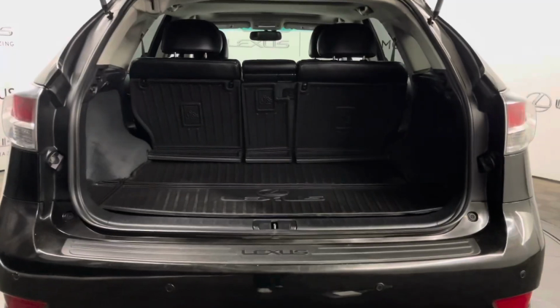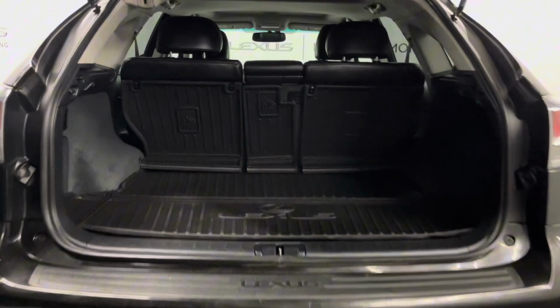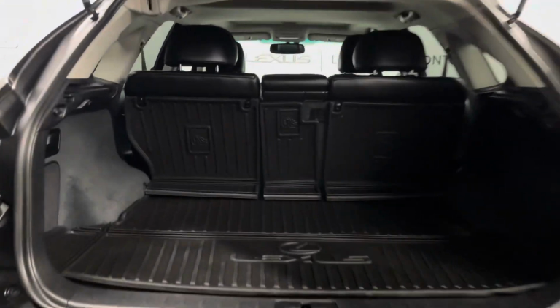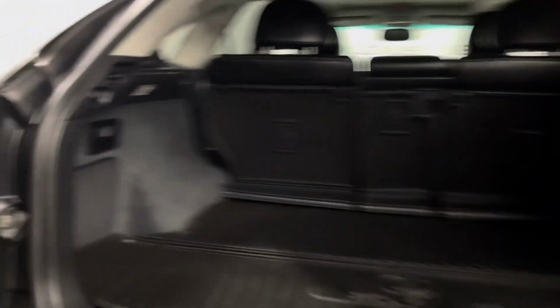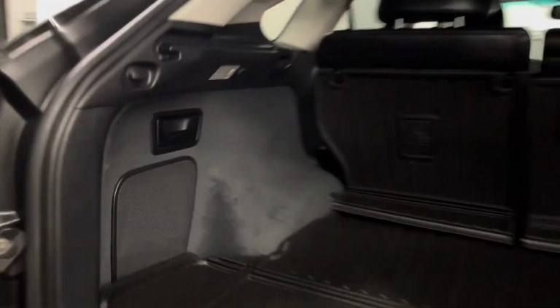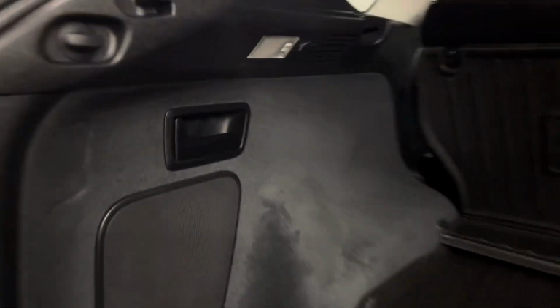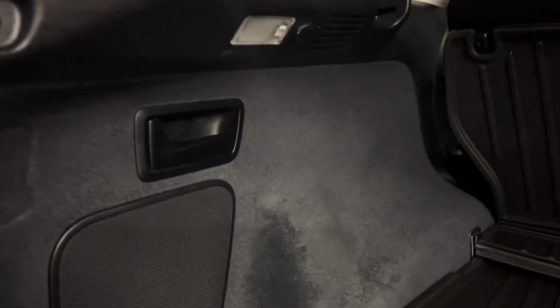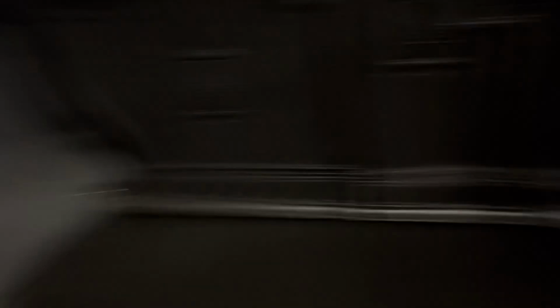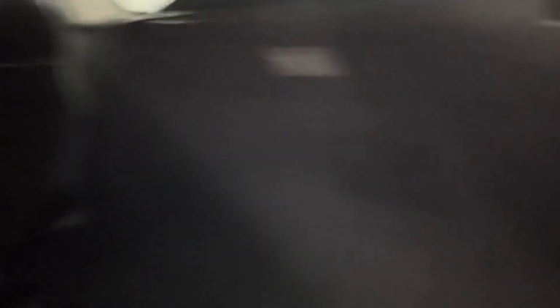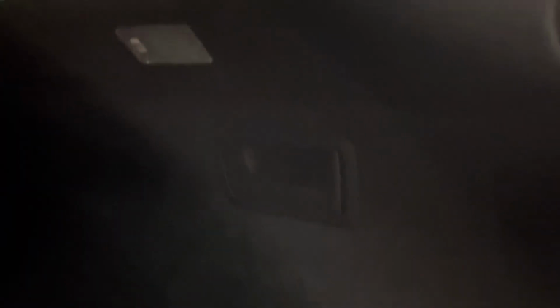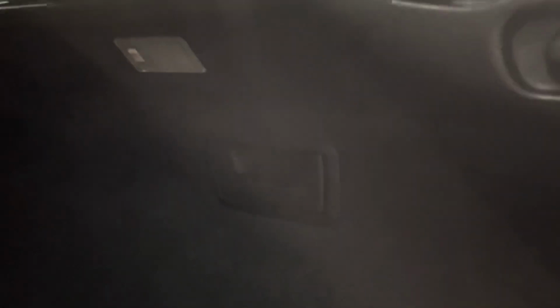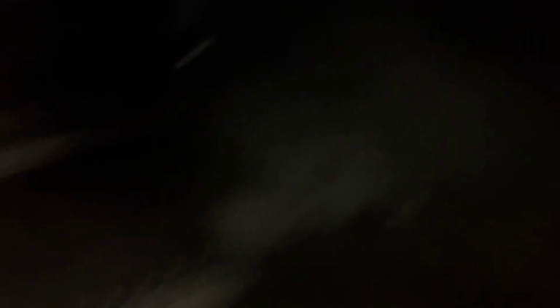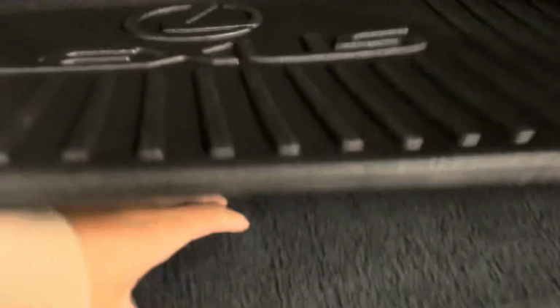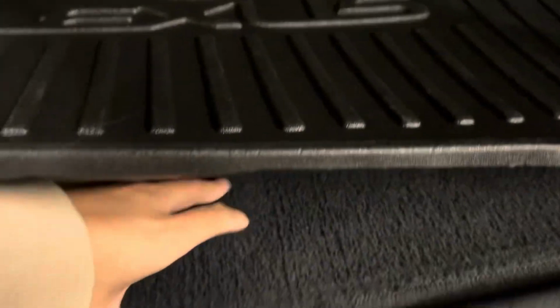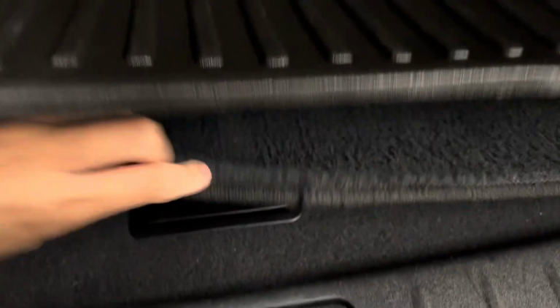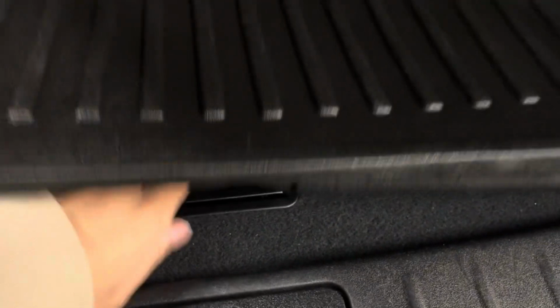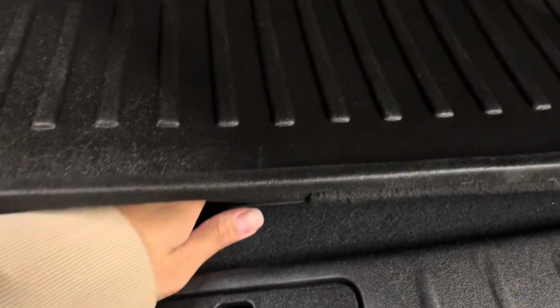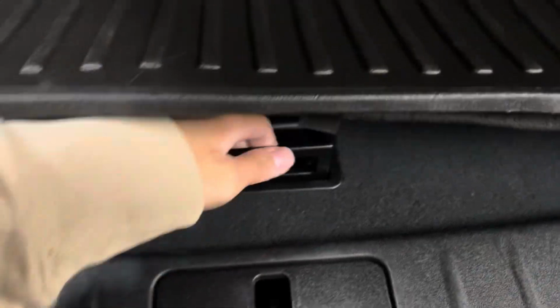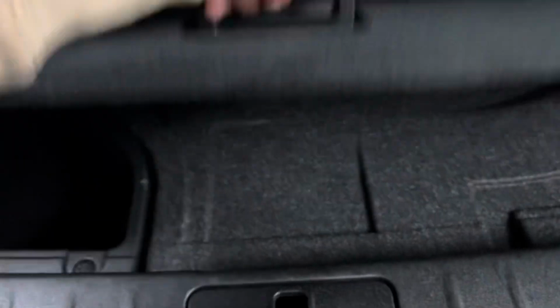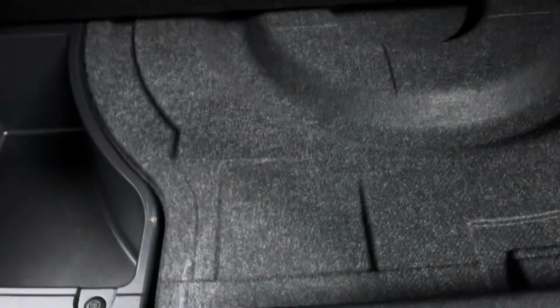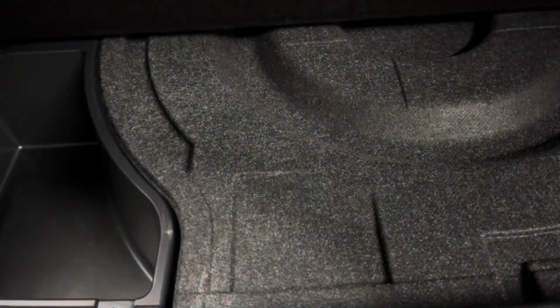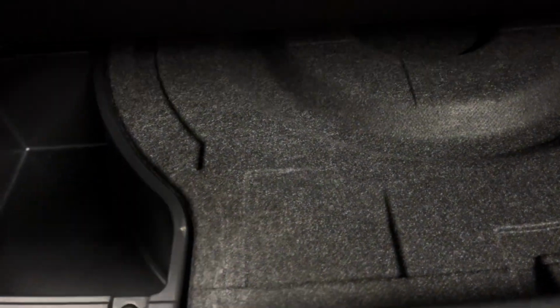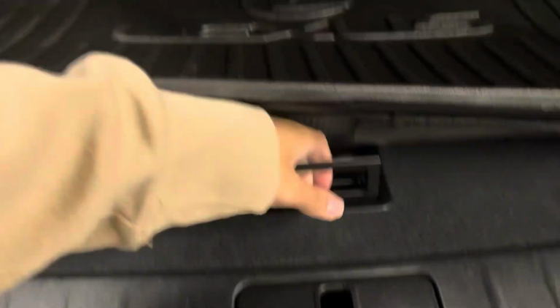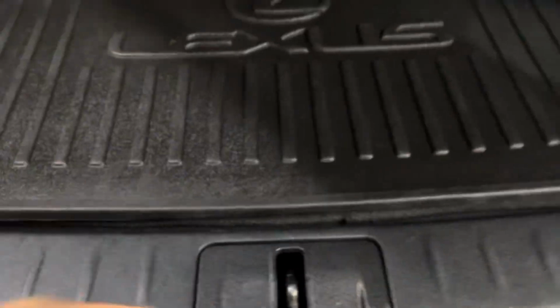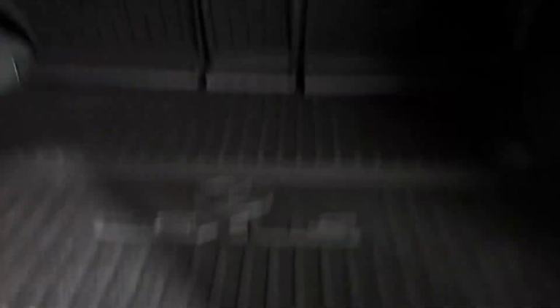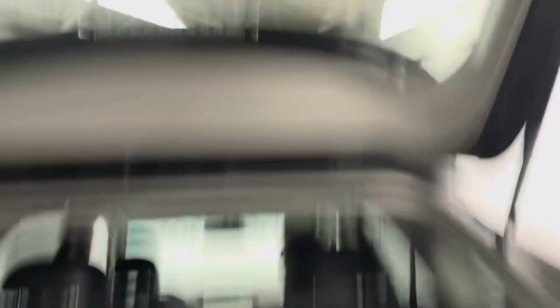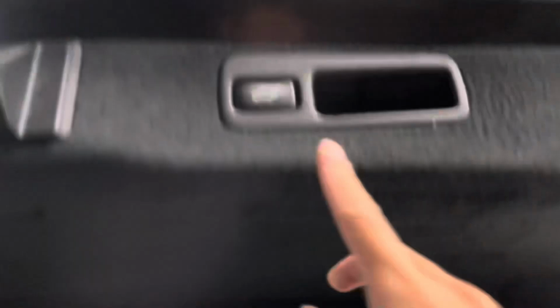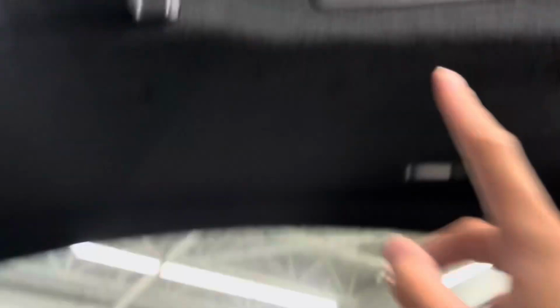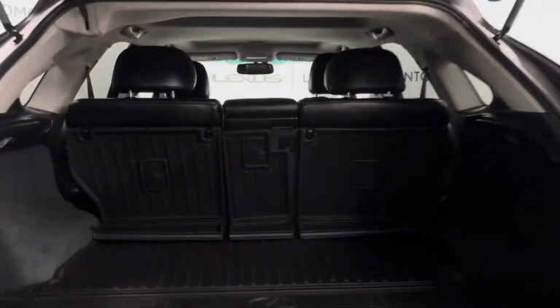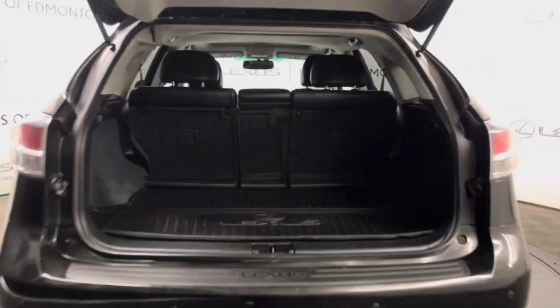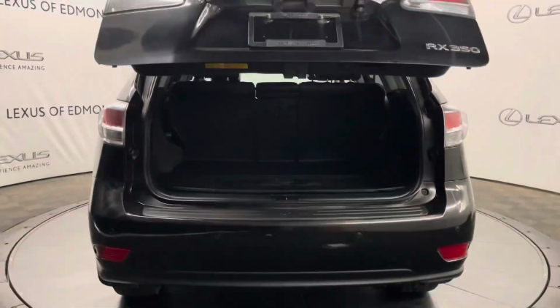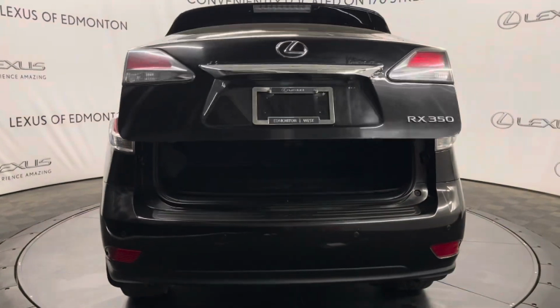Your rear seats are manual folding and reclining. You have a spacious trunk and on either side you have levers to pull to fold down your rear seats. Under the mat and carpet you have your tools, and underneath is your spare tire. Your trunk is power closing from a push of a button.